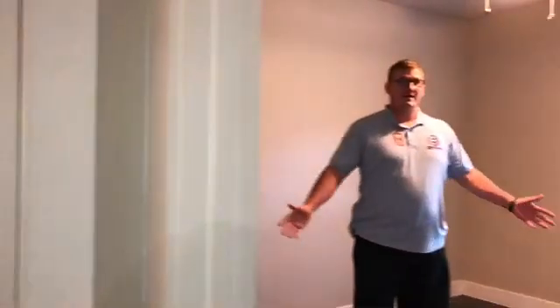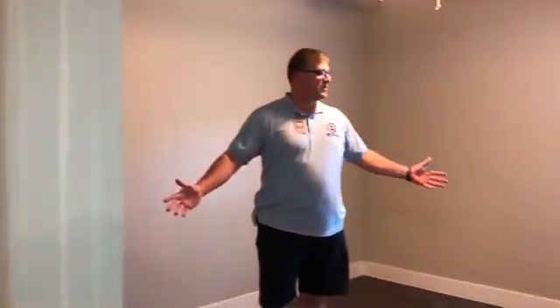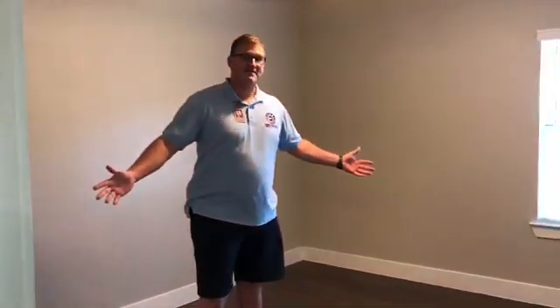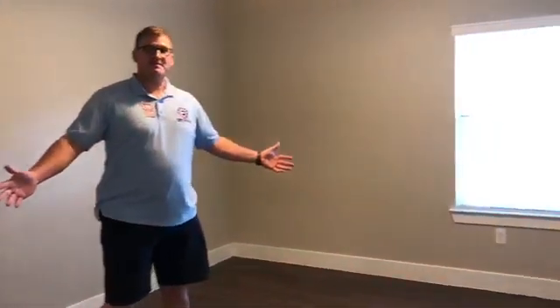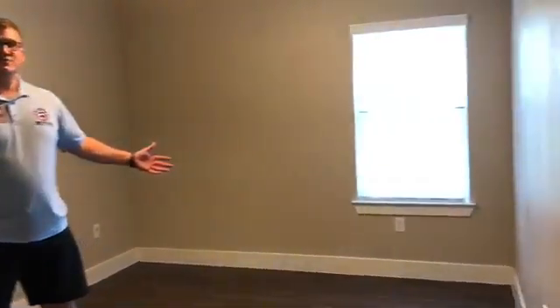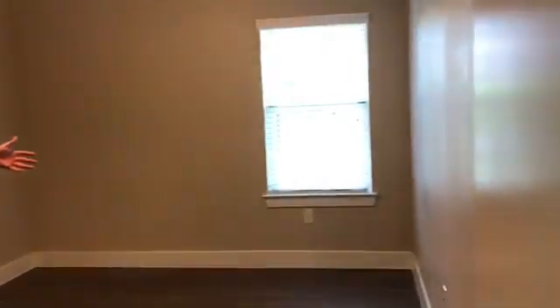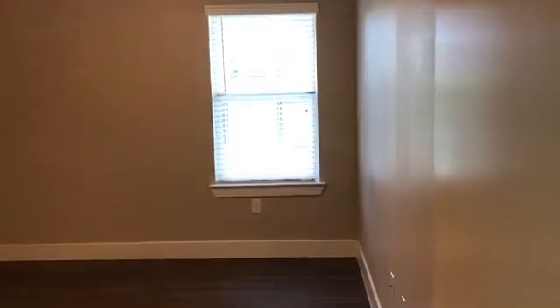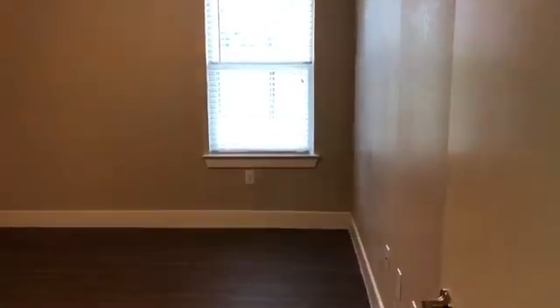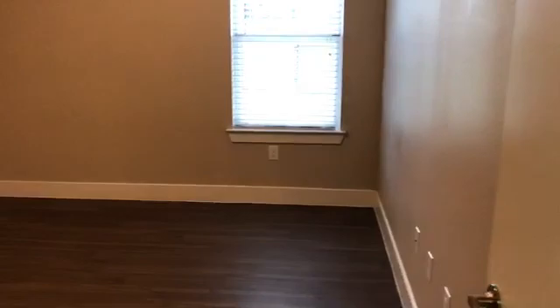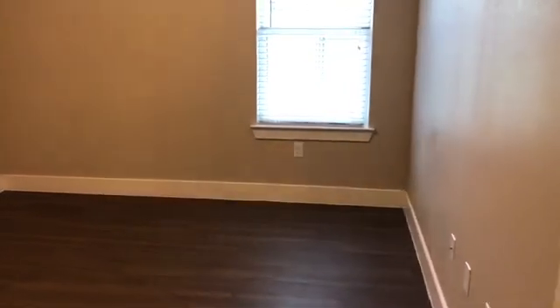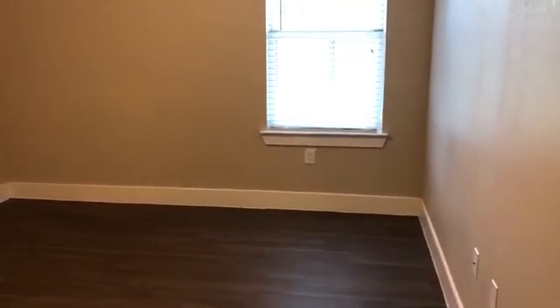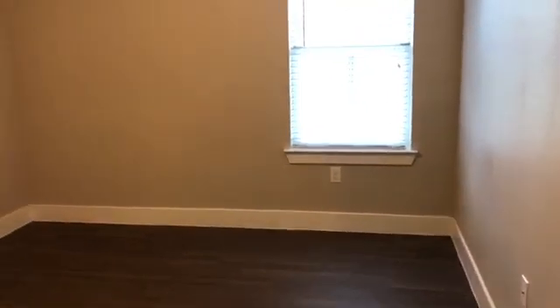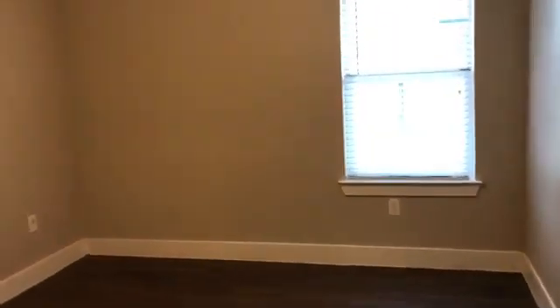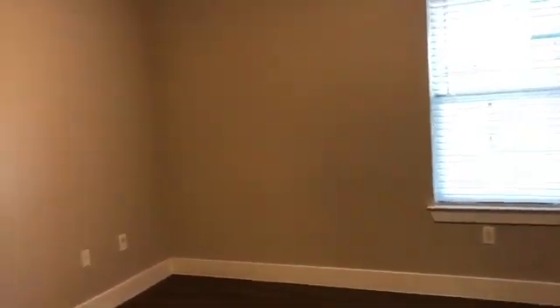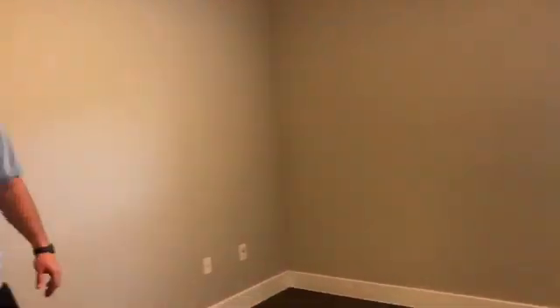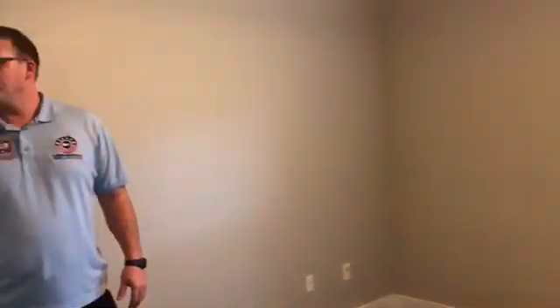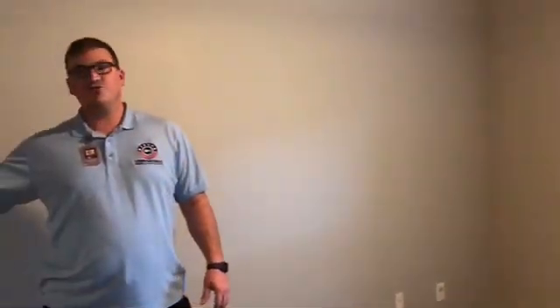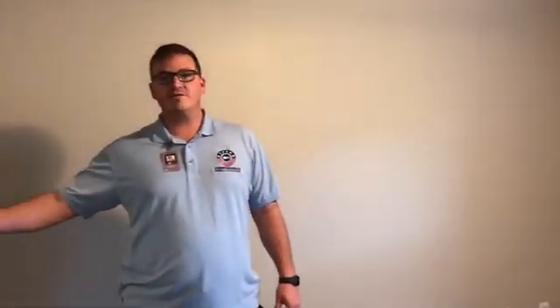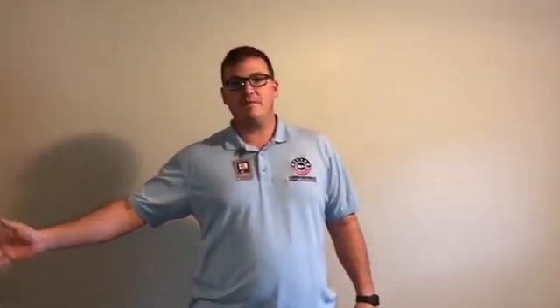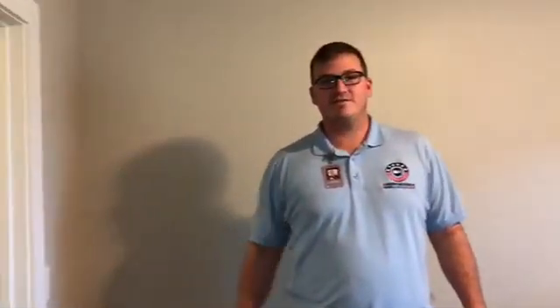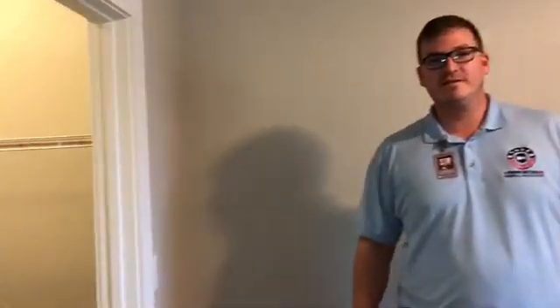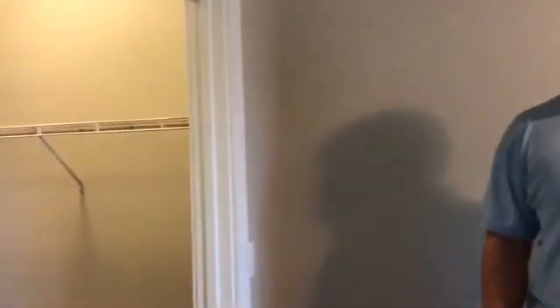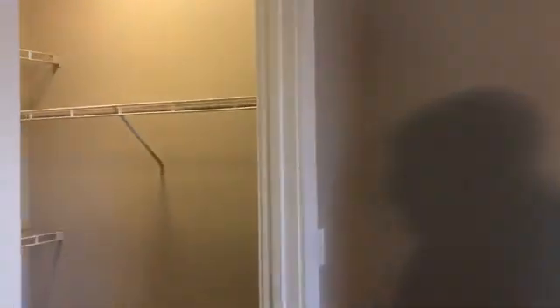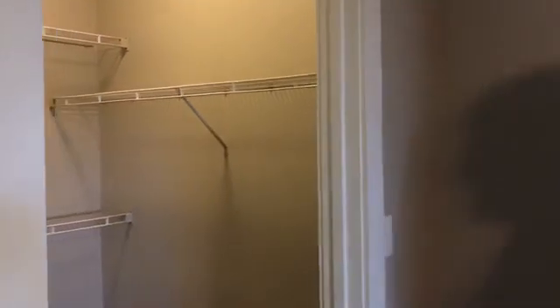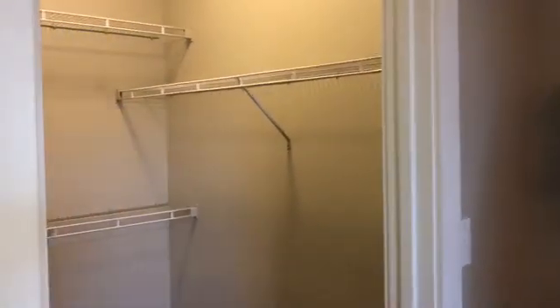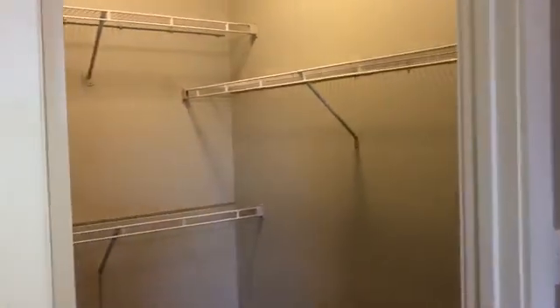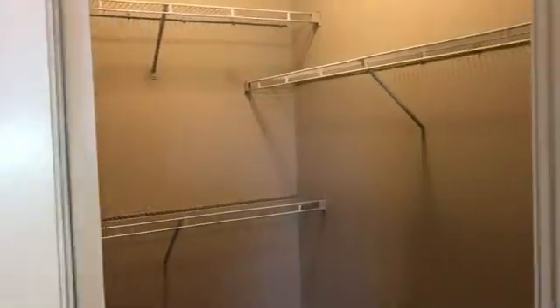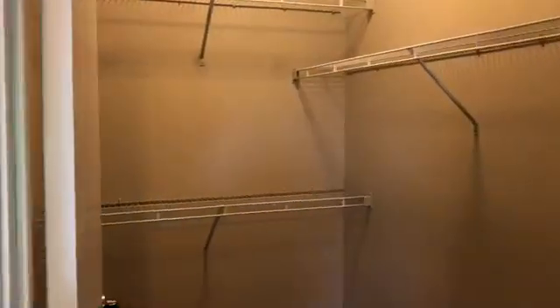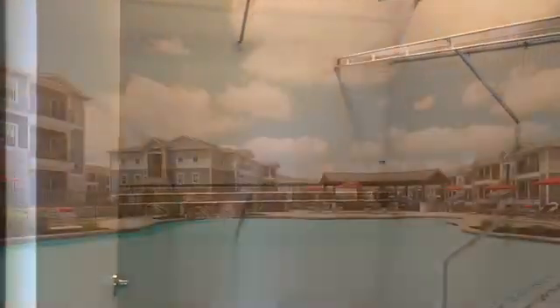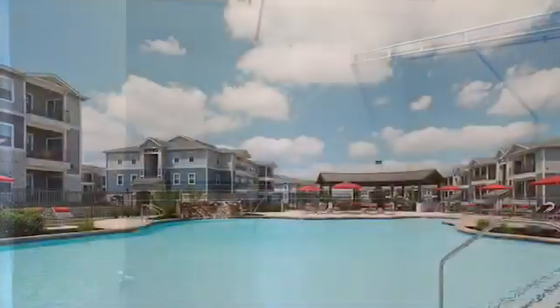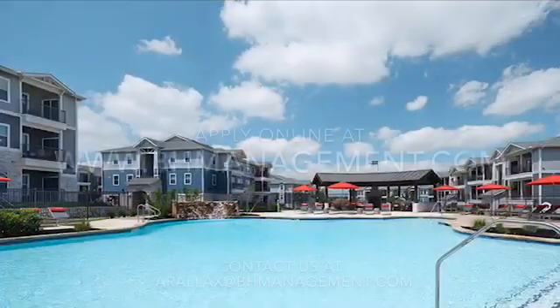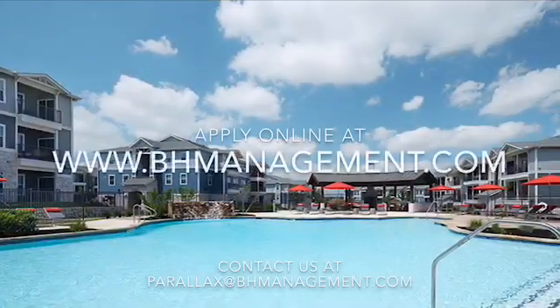The 12 by 13 bedroom is big enough to fit your California king bed, and features a generously spacious master closet.